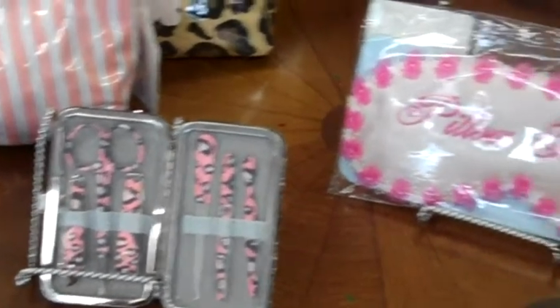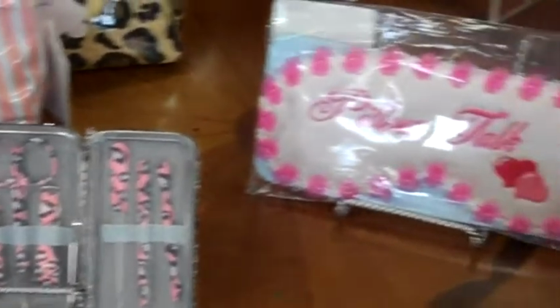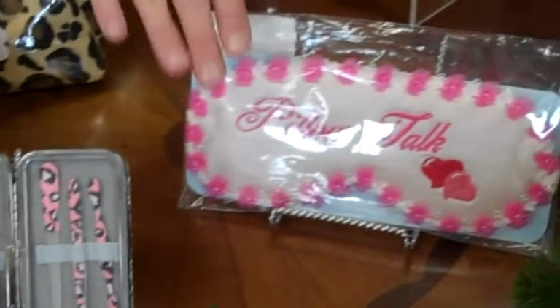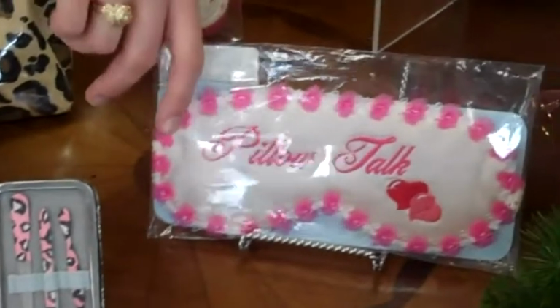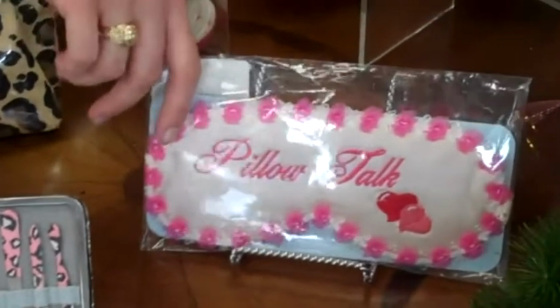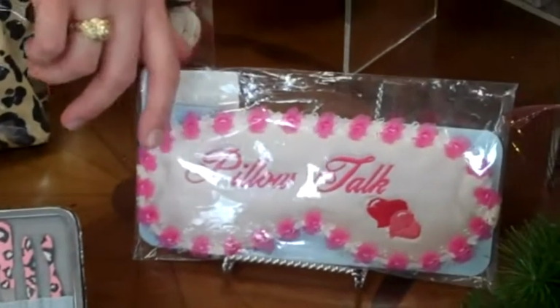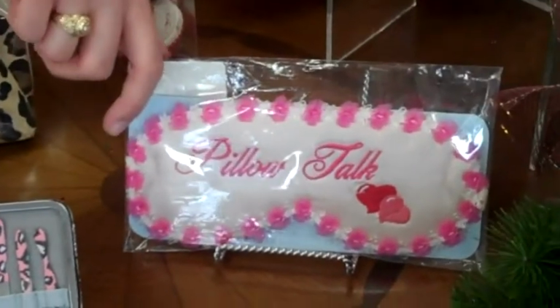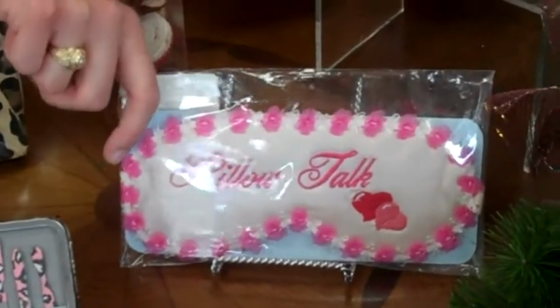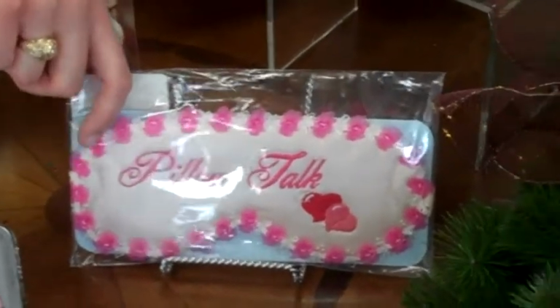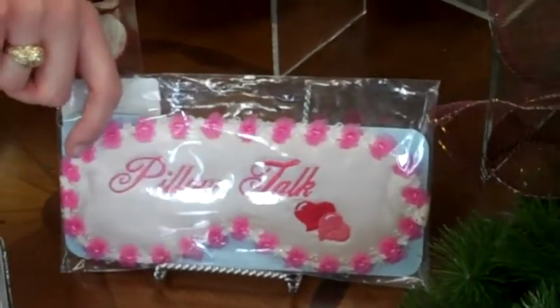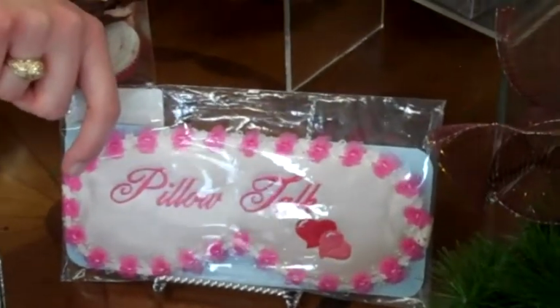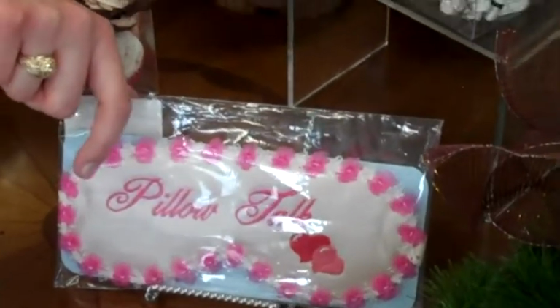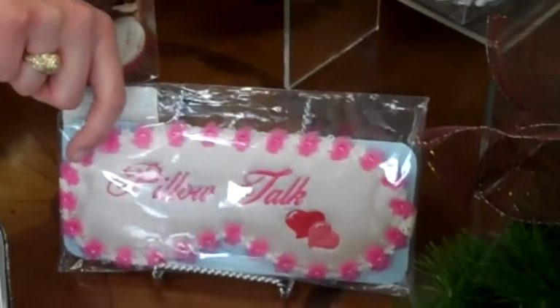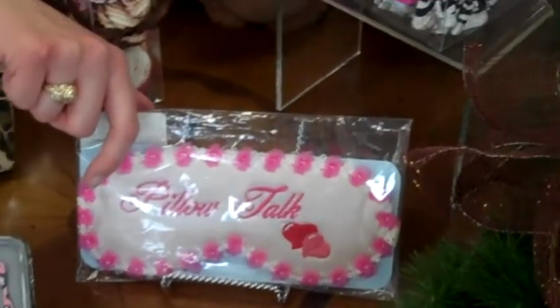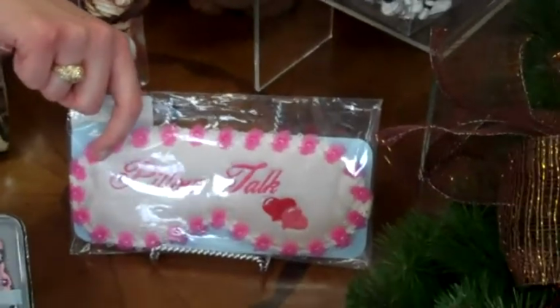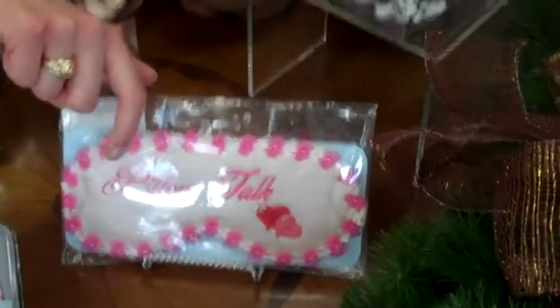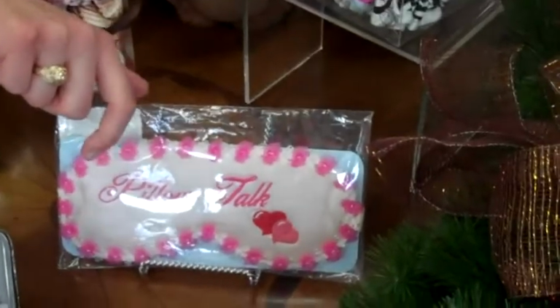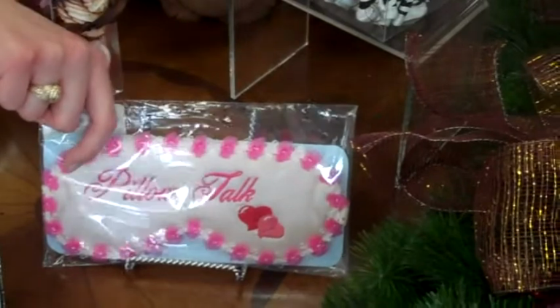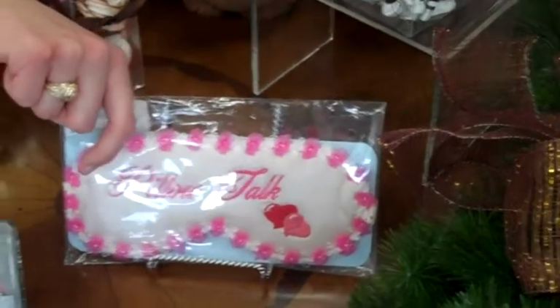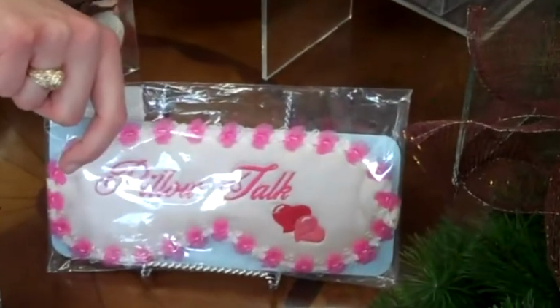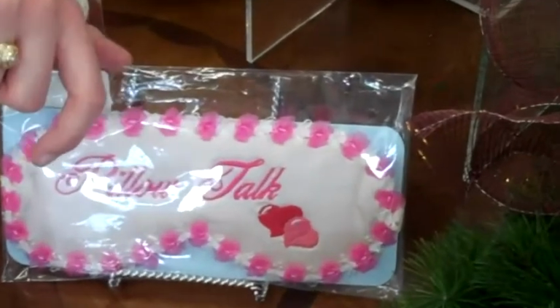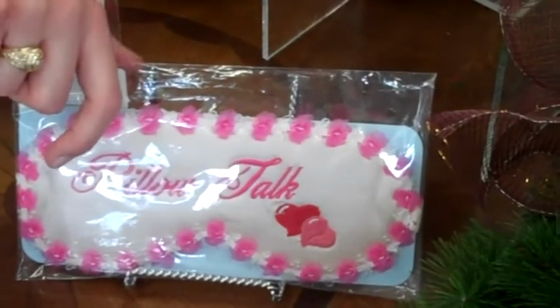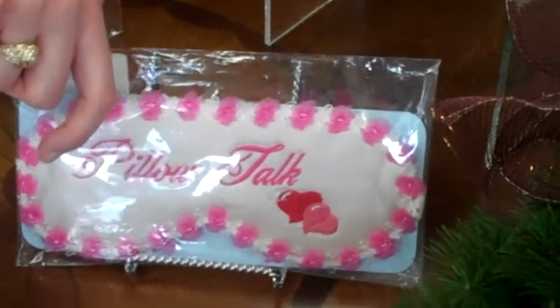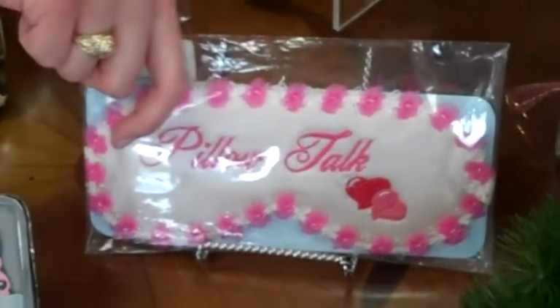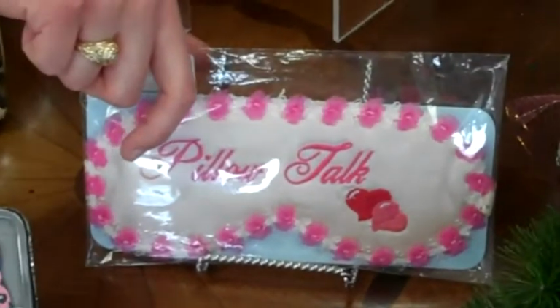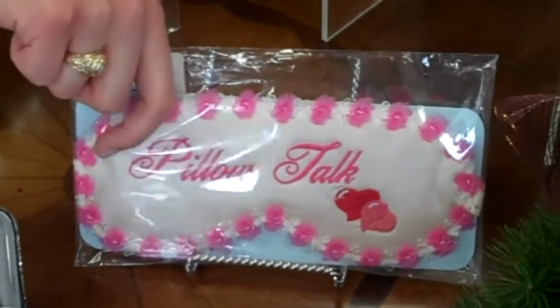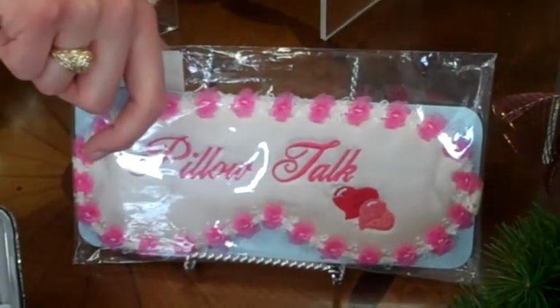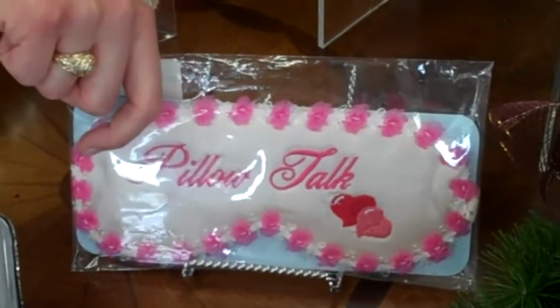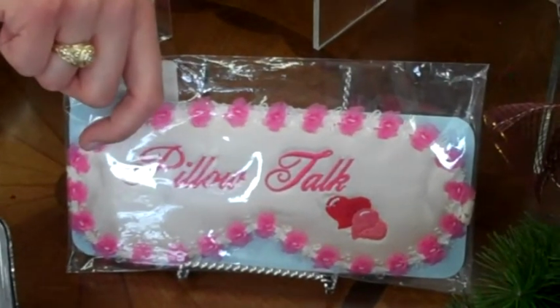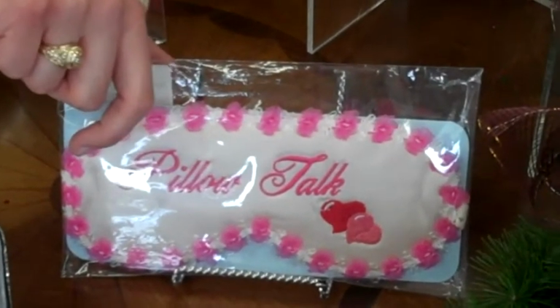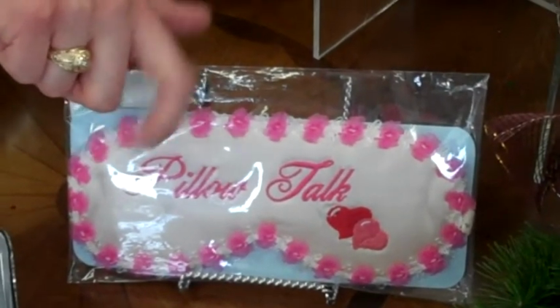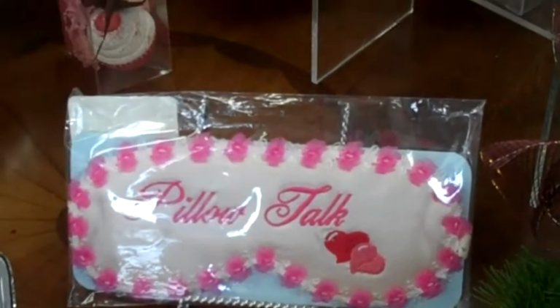Then we've got these sleep masks by Mary Green. They are 100% silk and very comfortable to wear at night — I actually wear one every single night. They really do keep the light out and they help you sleep a lot better.